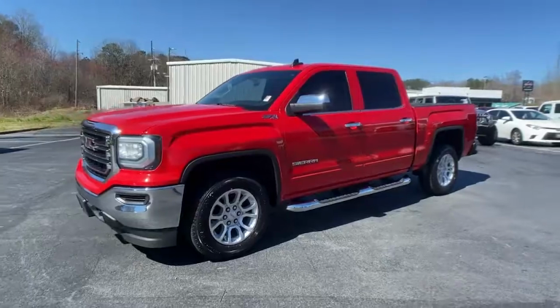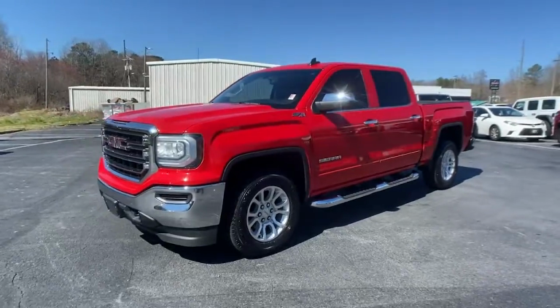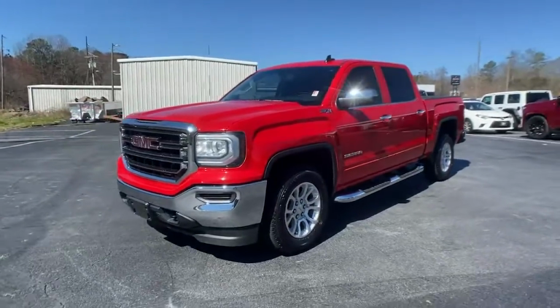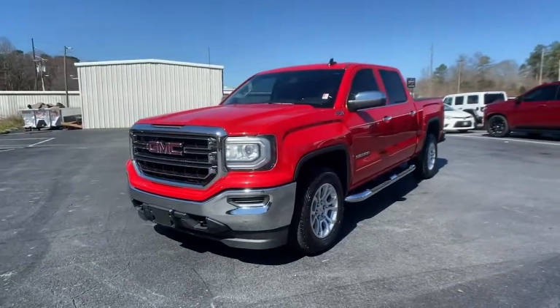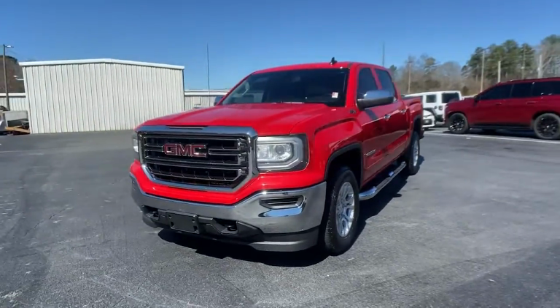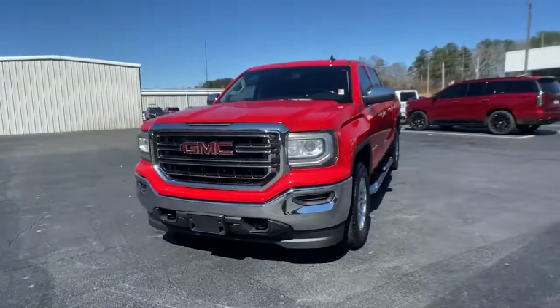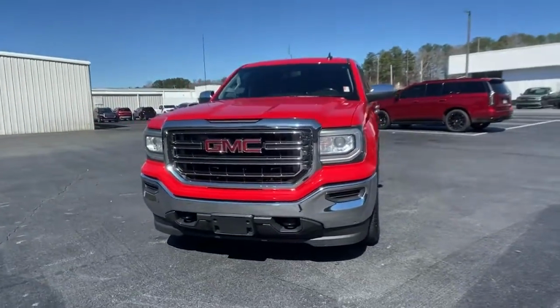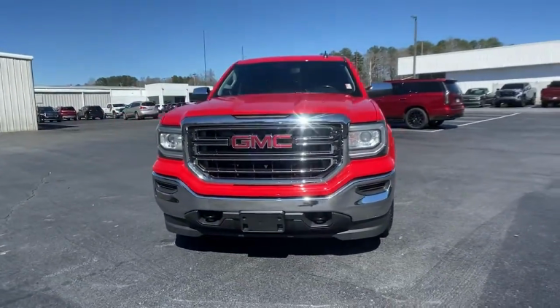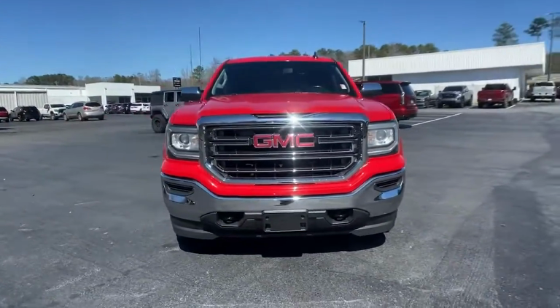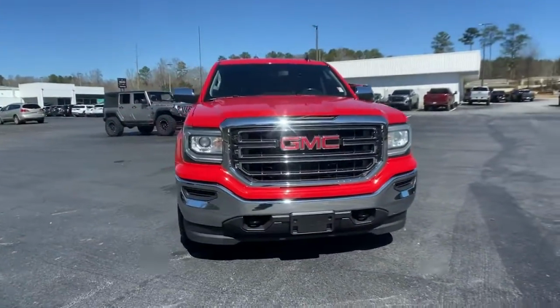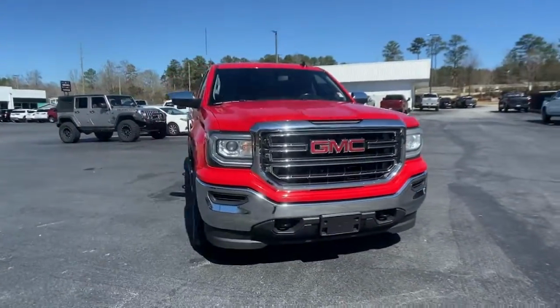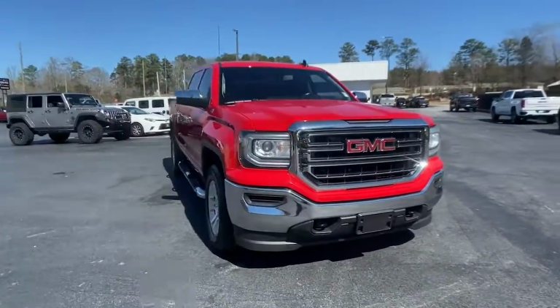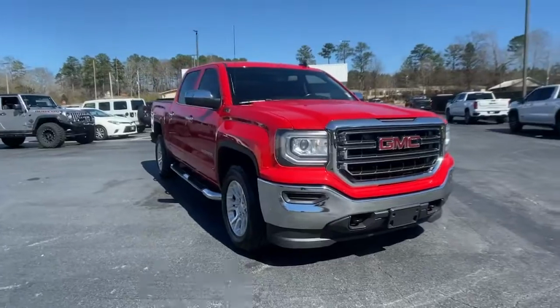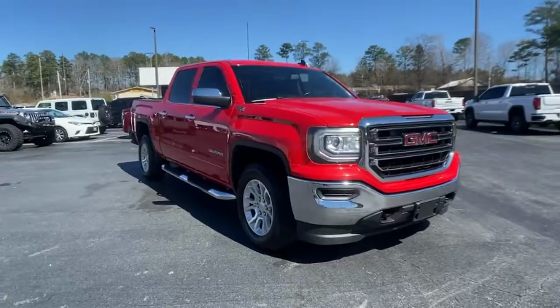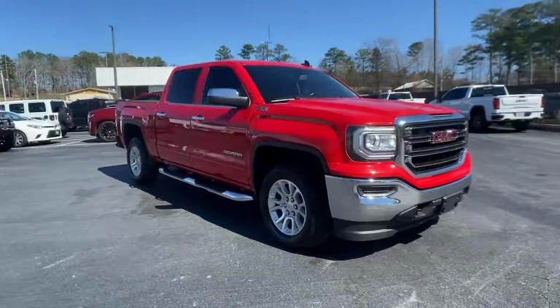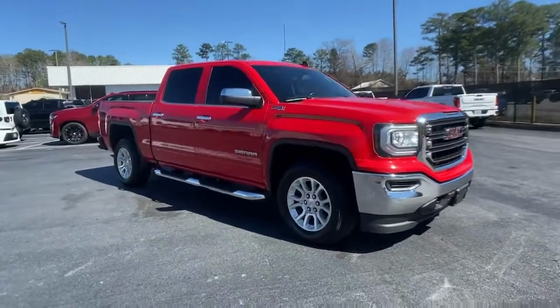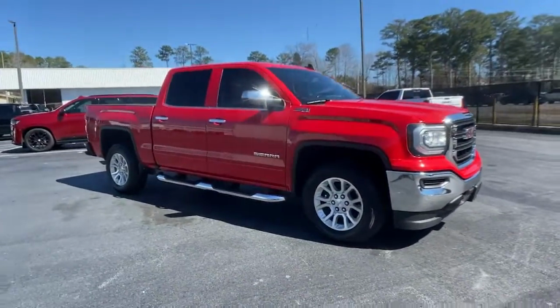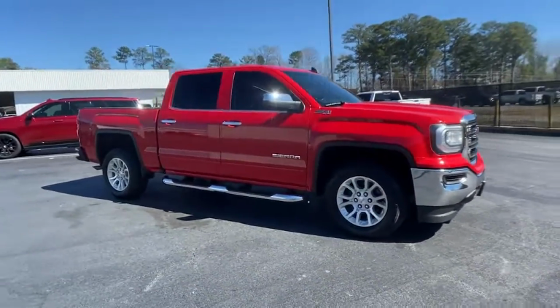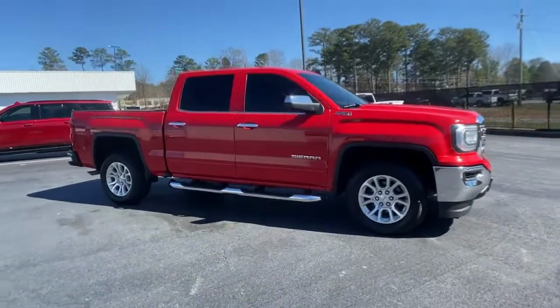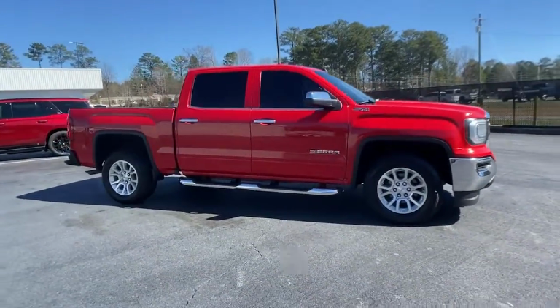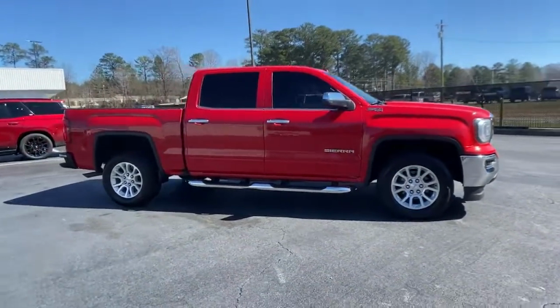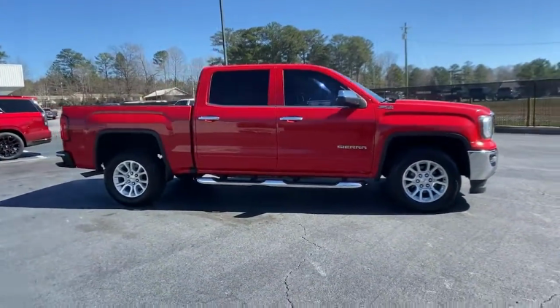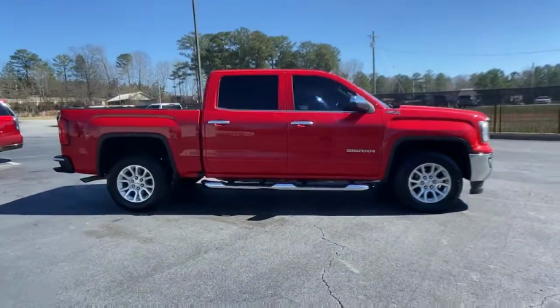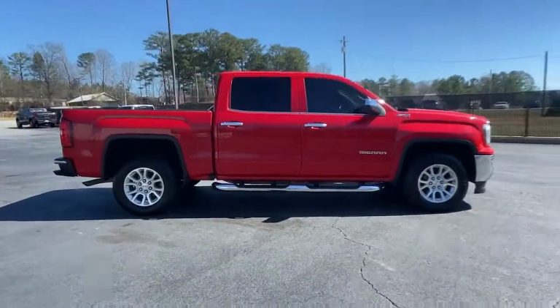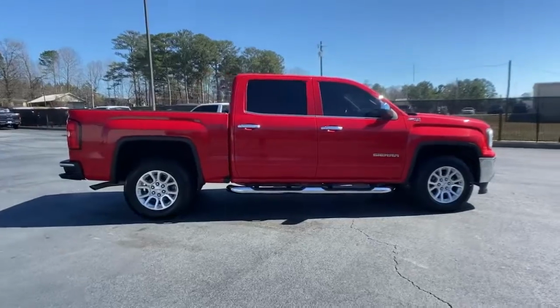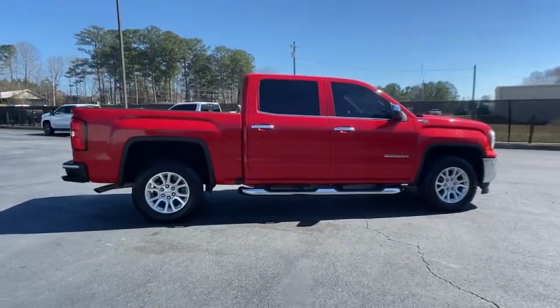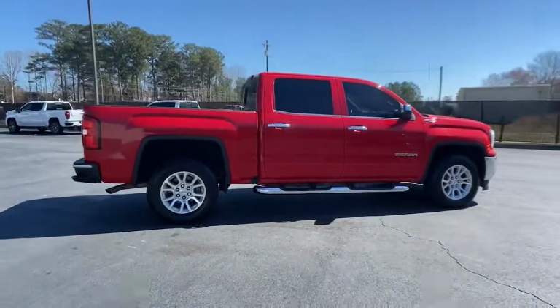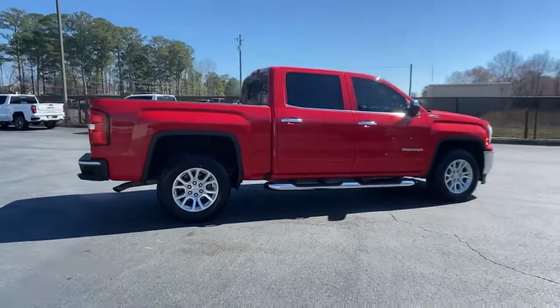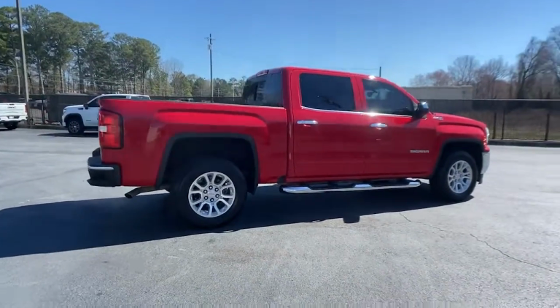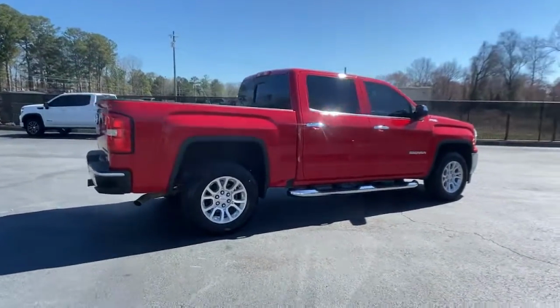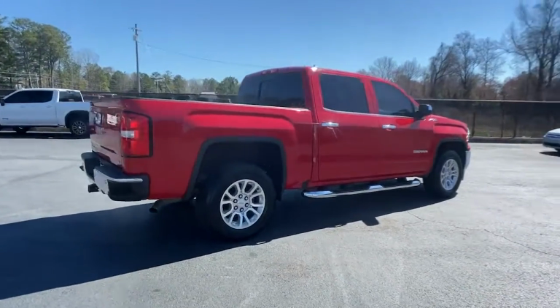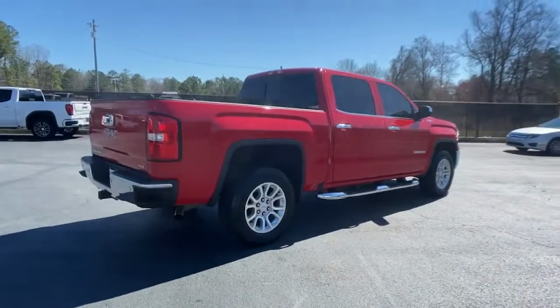You'll have love at first sight with the 2016 GMC Sierra. This vehicle is an outstanding buy with fewer than 90,000 miles on the odometer. Take every journey in stride in this capable, well-equipped Sierra.